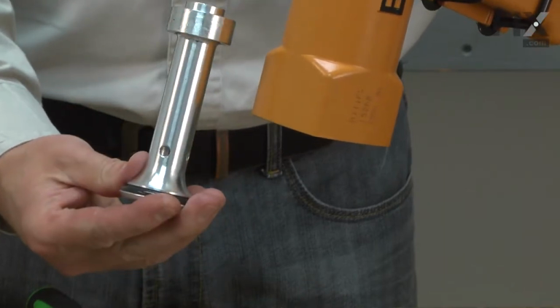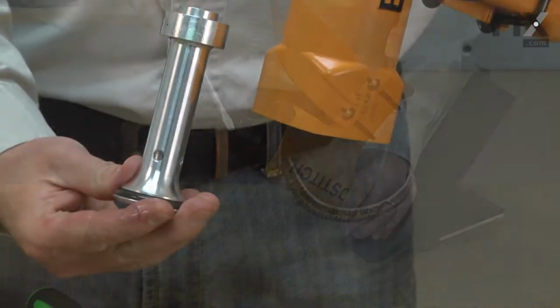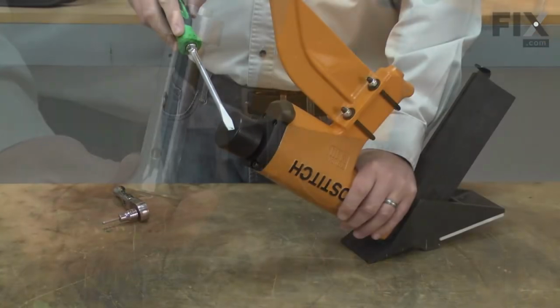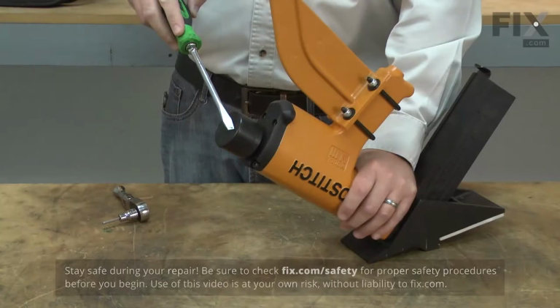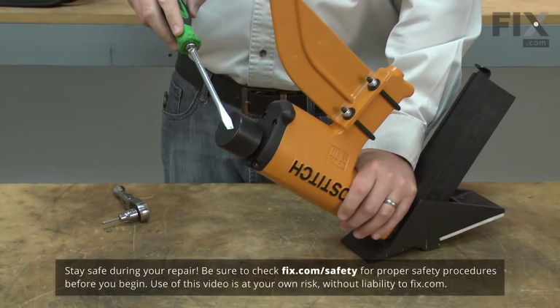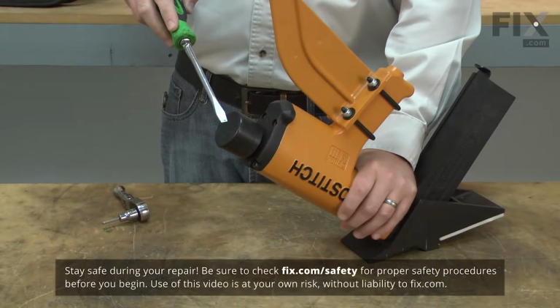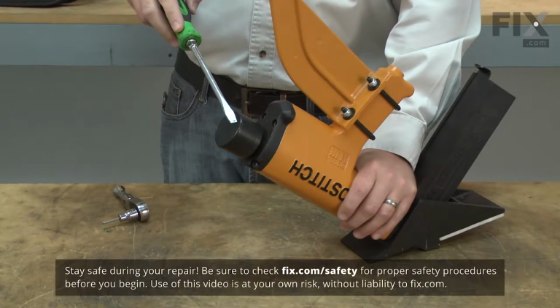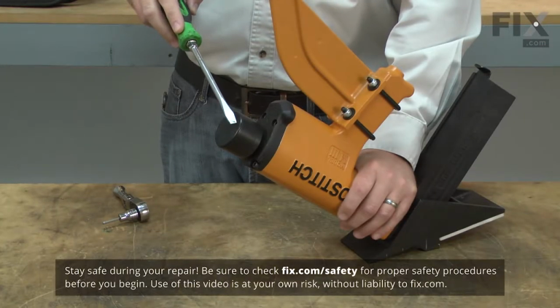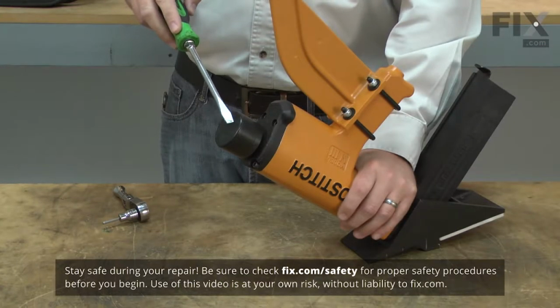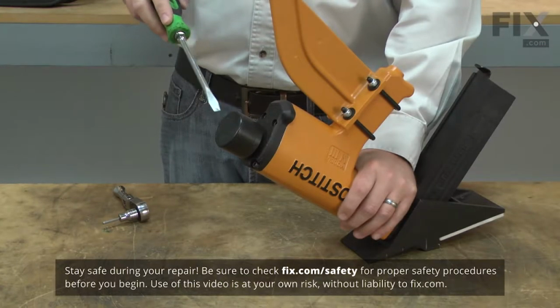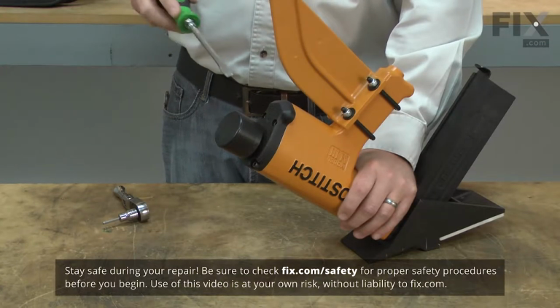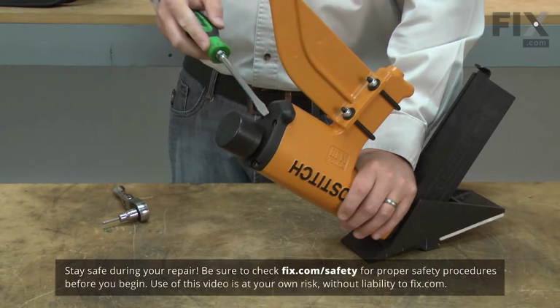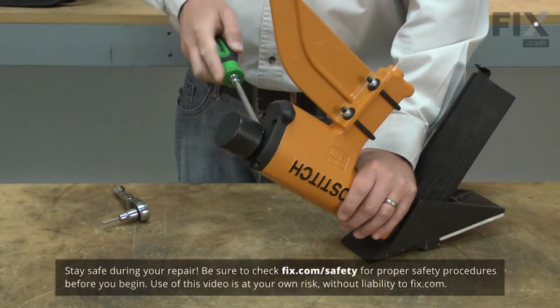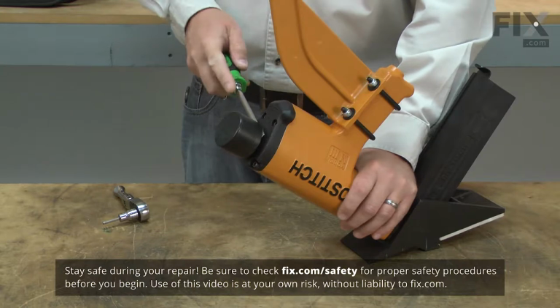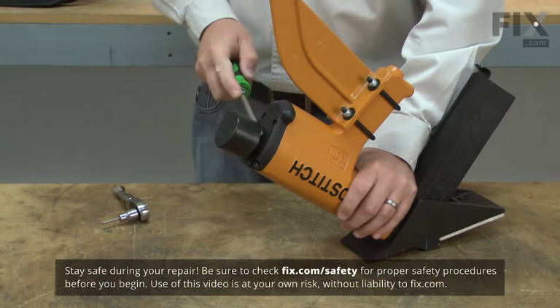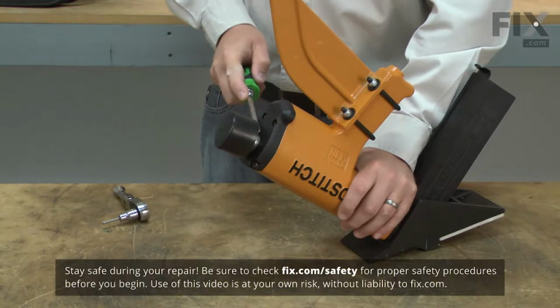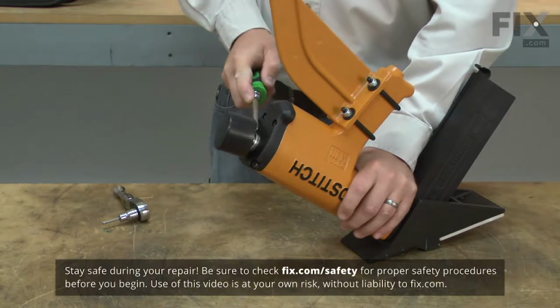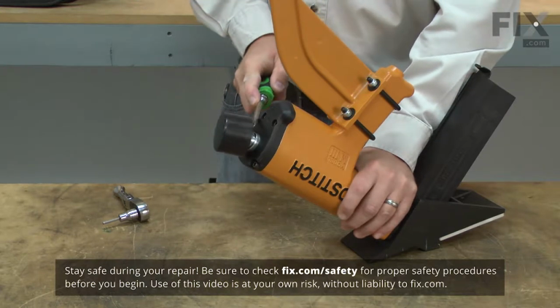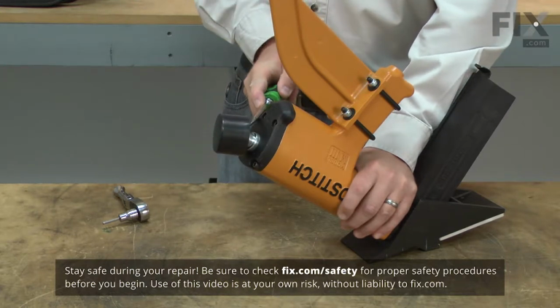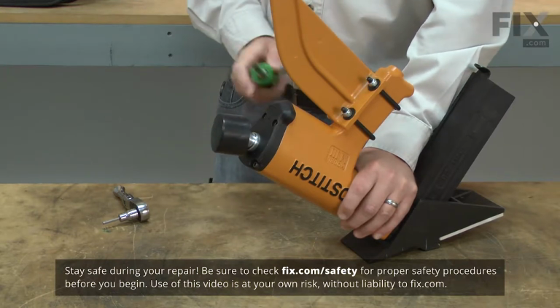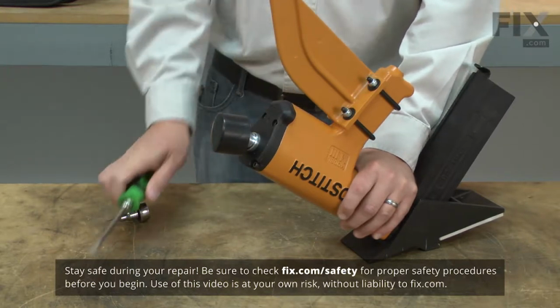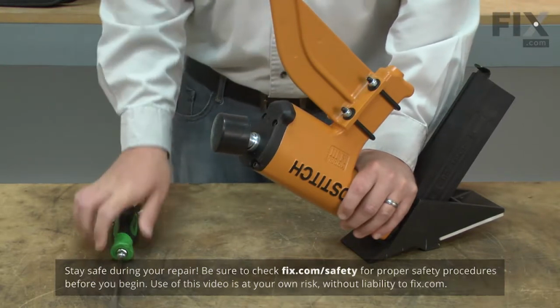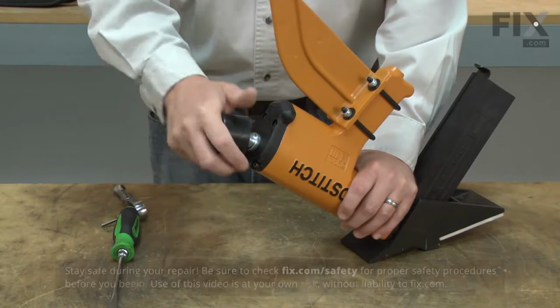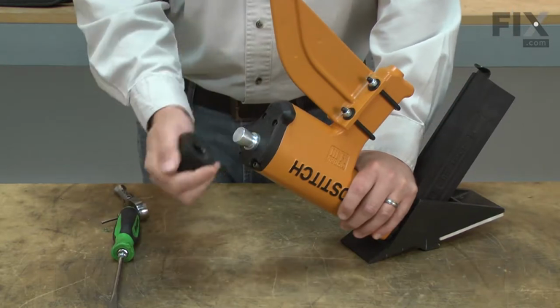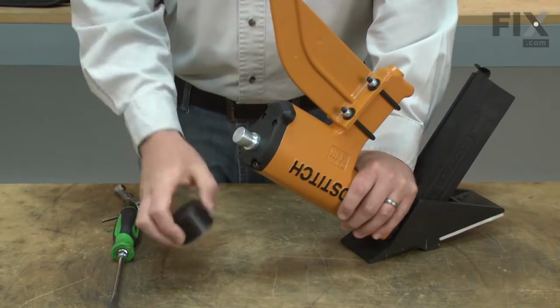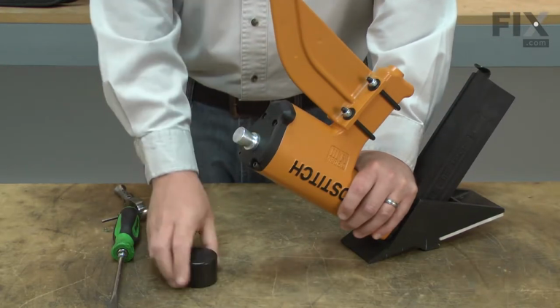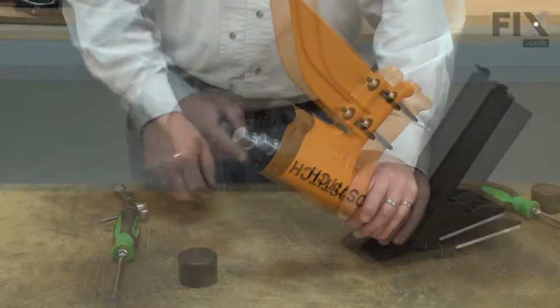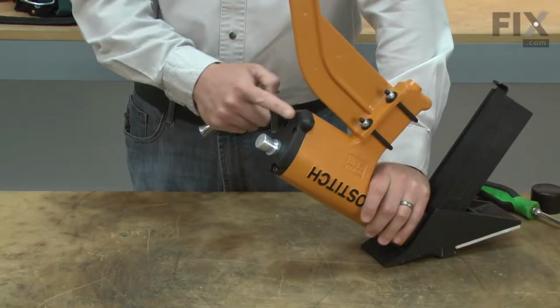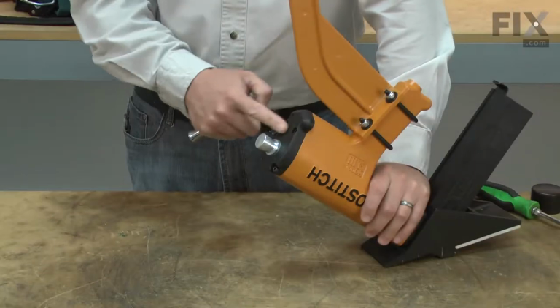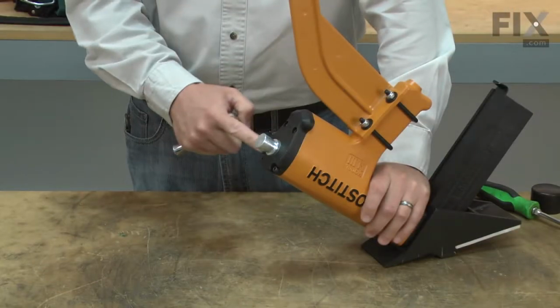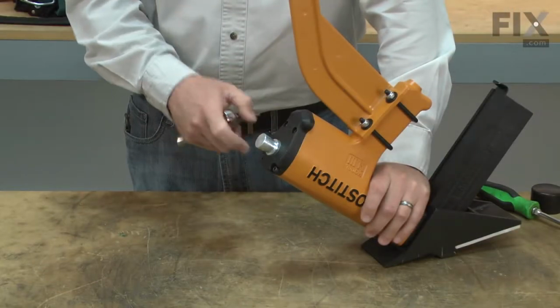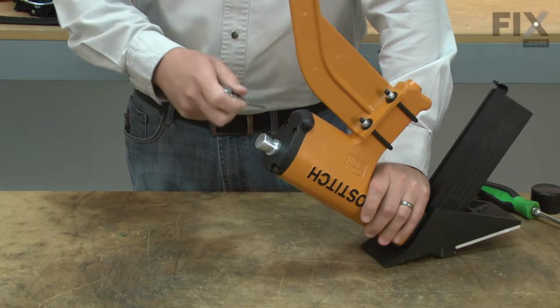I'll use a large screwdriver to pry the bumper away from the actuator. Next, I'll remove the top cover.